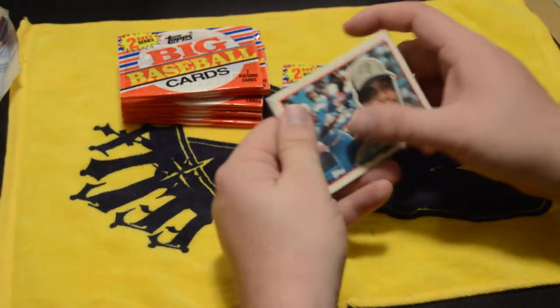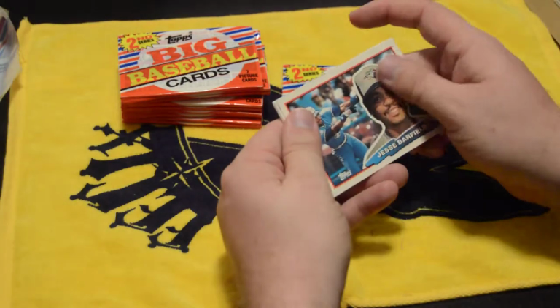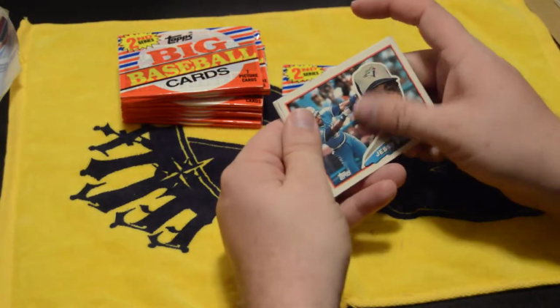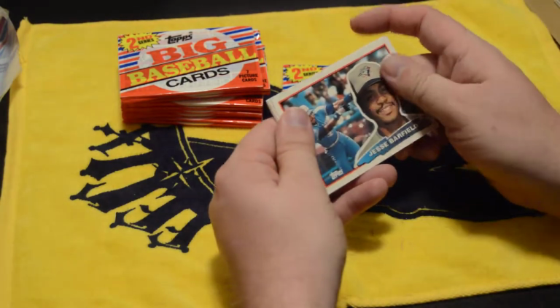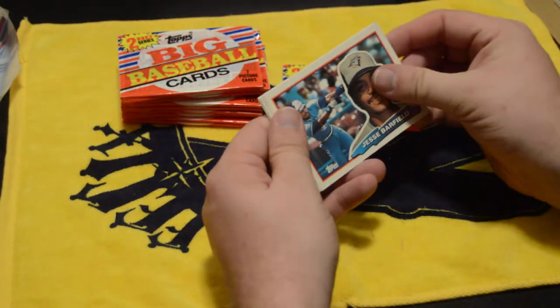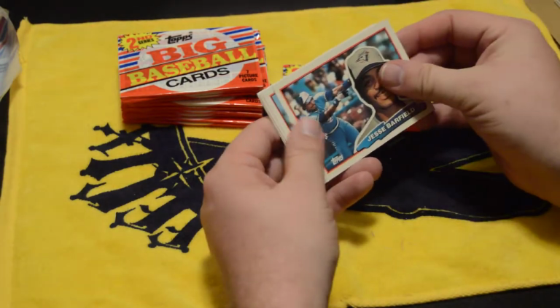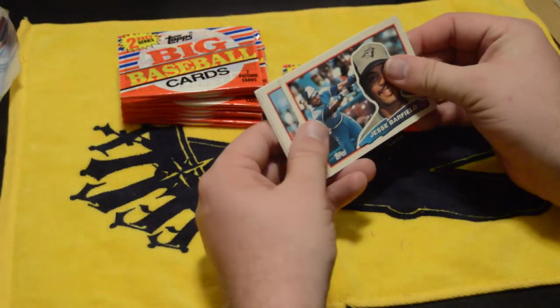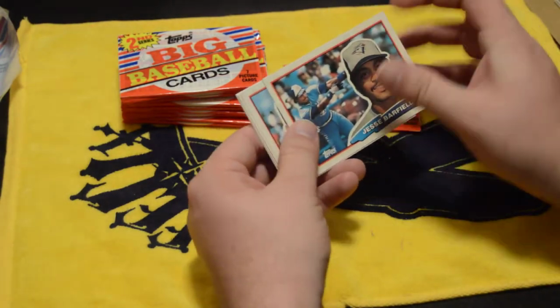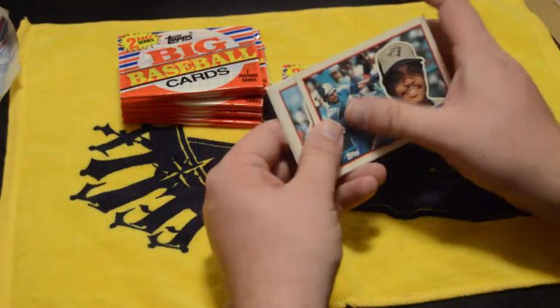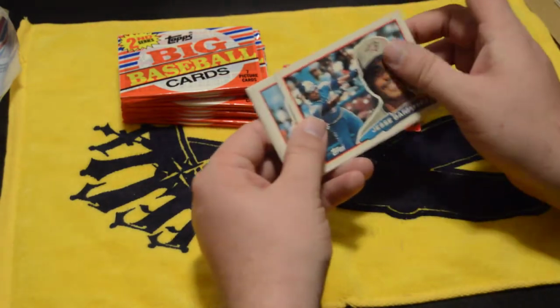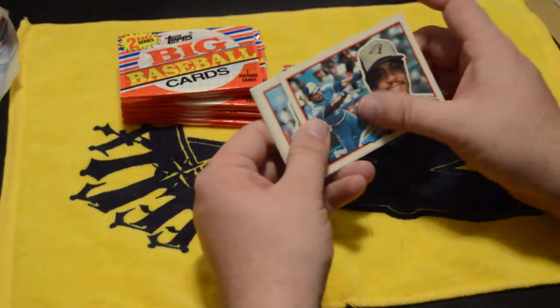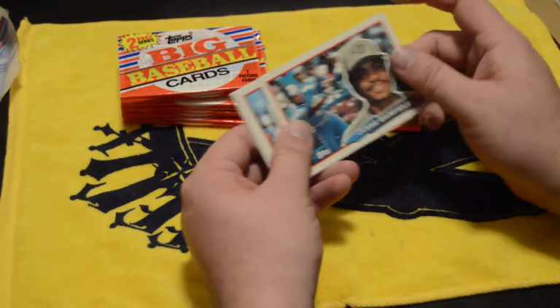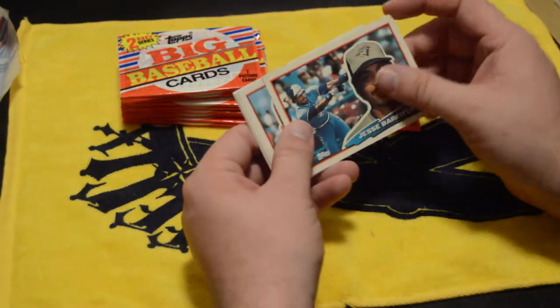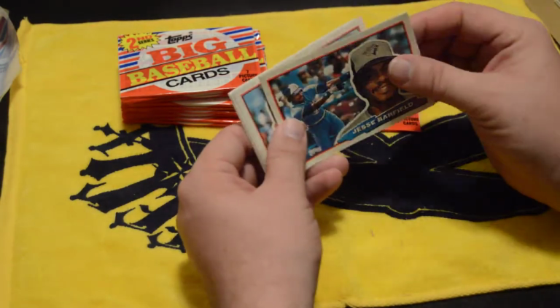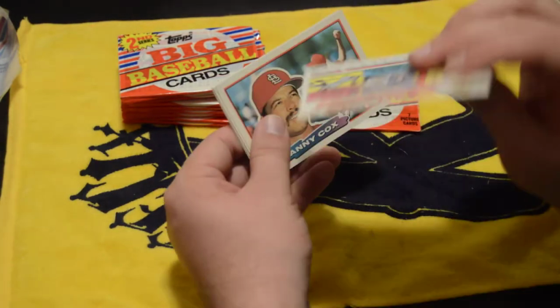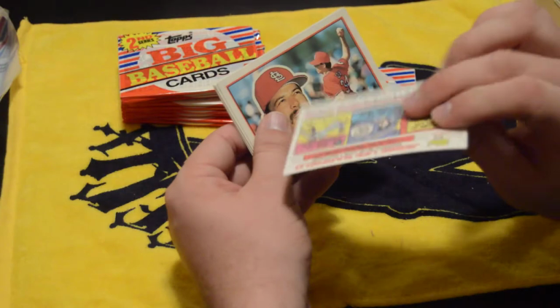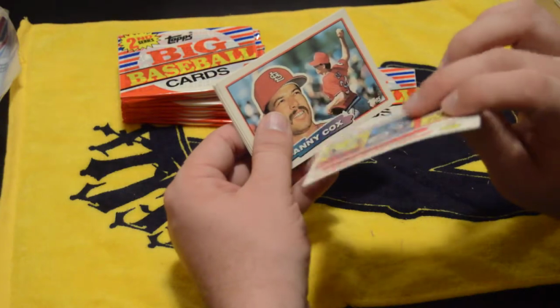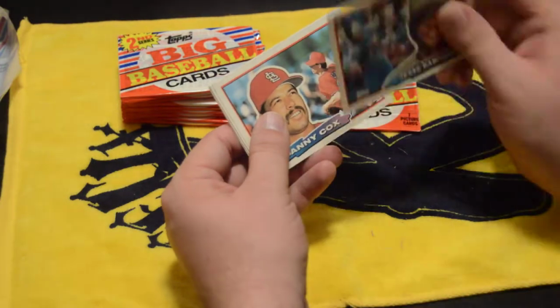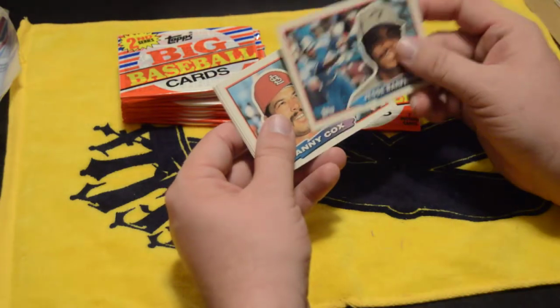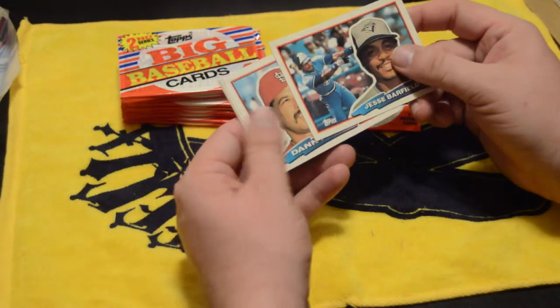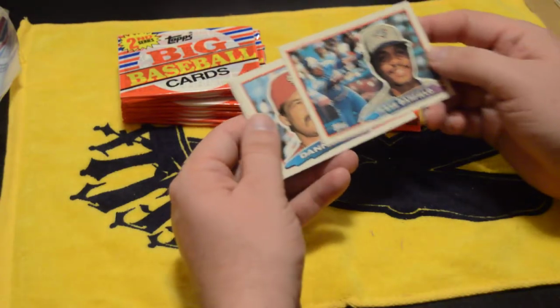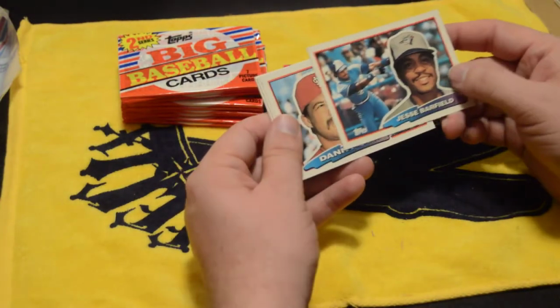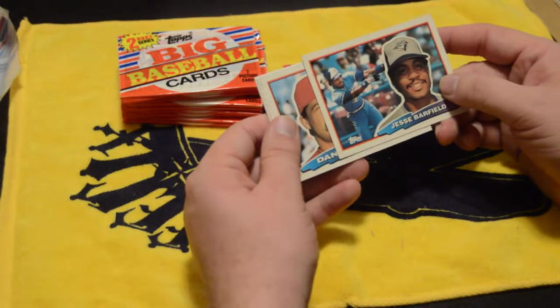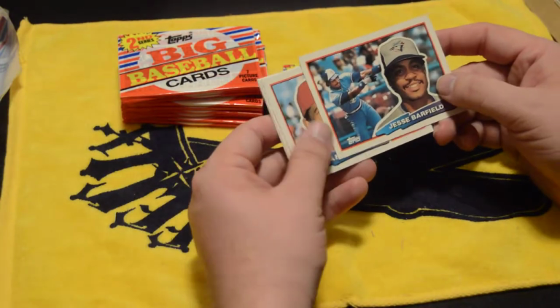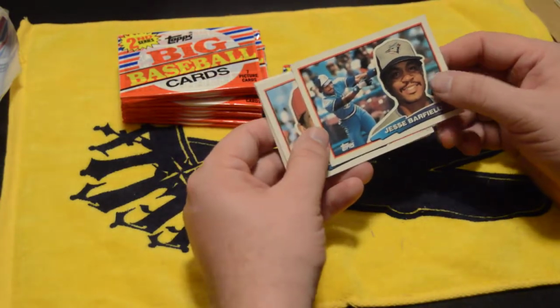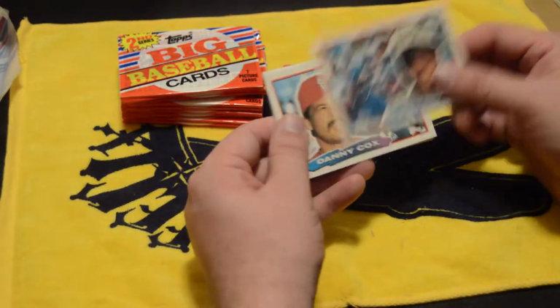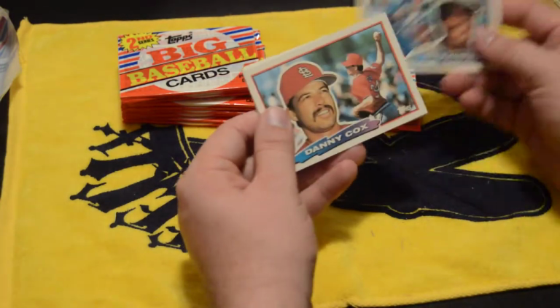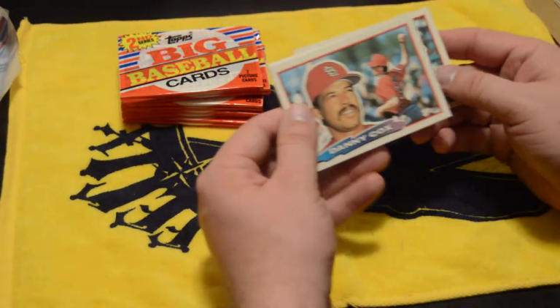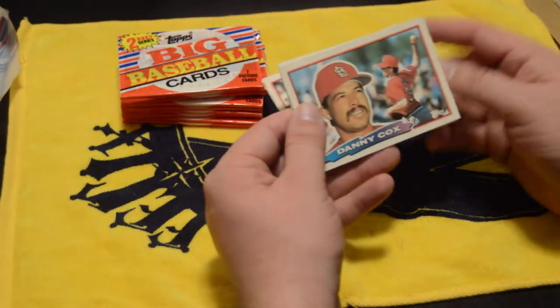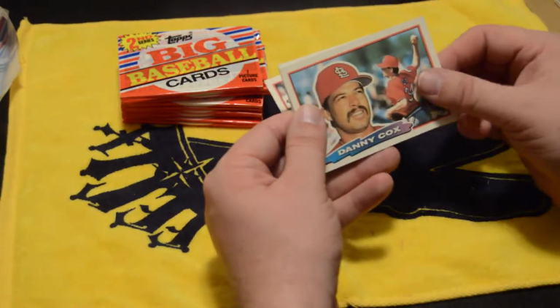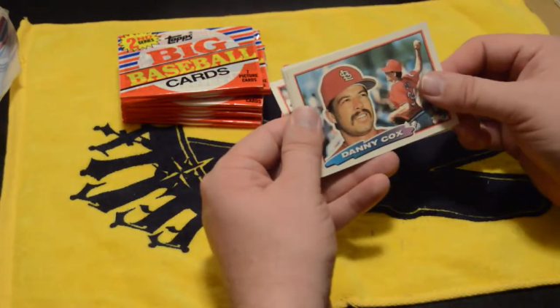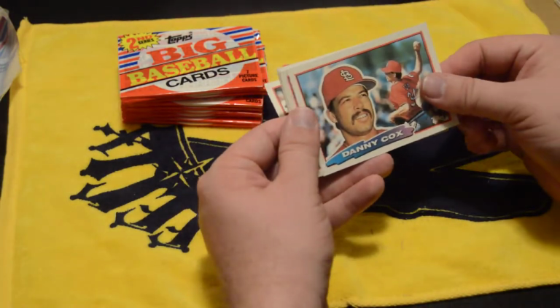The cards — I don't want to say they're glossy on the front, they almost have that feel, but they're definitely cardboard. Good card stock for autographs.